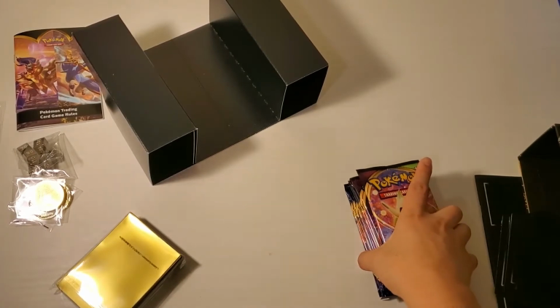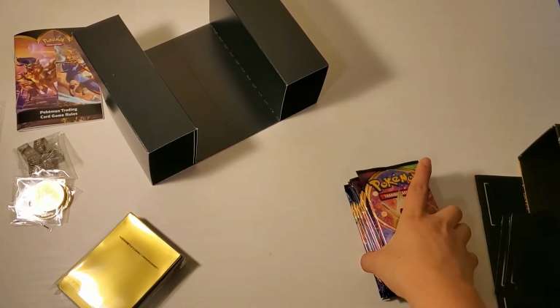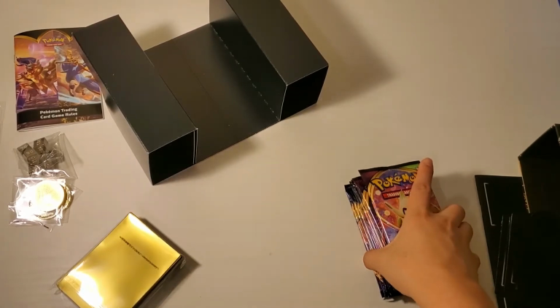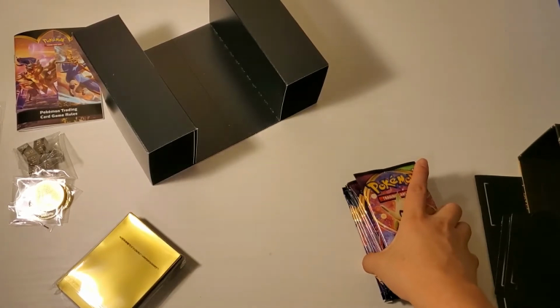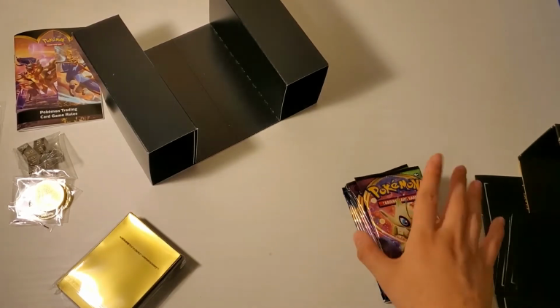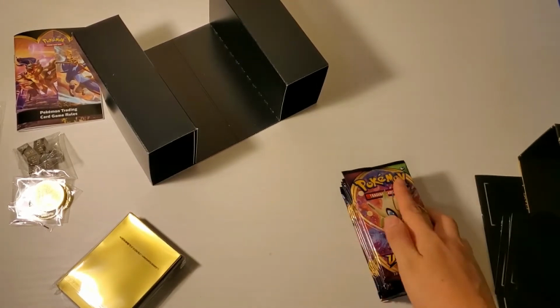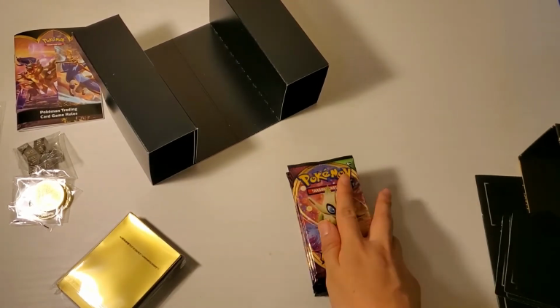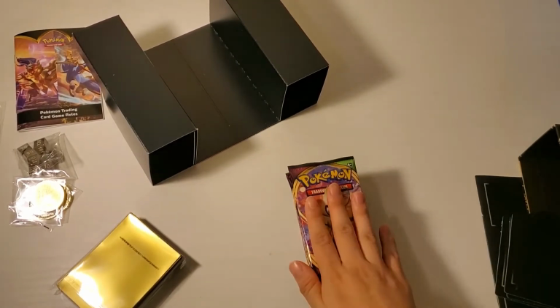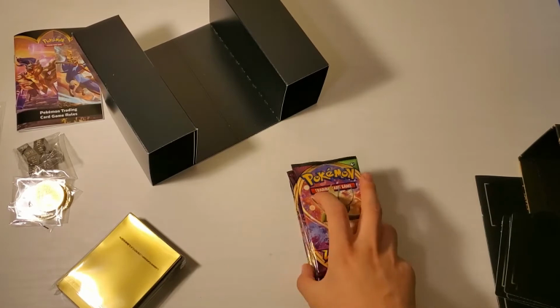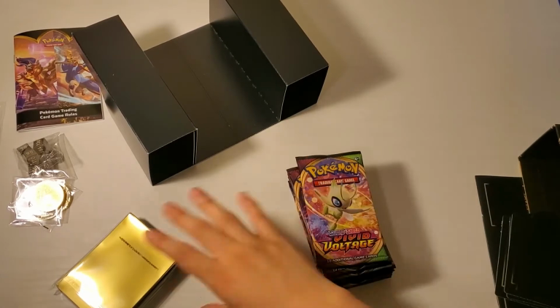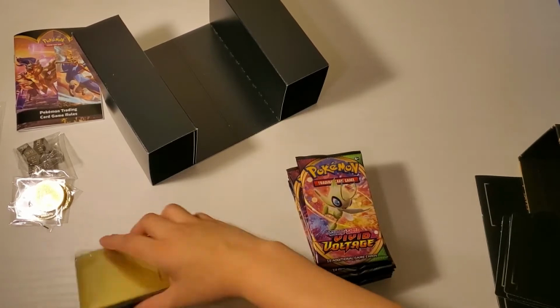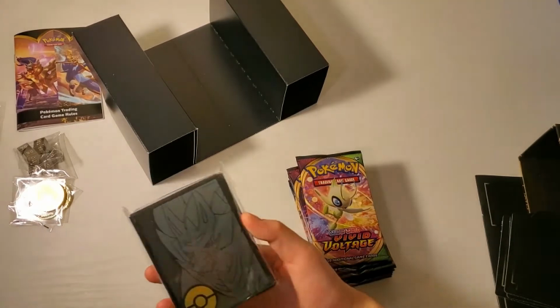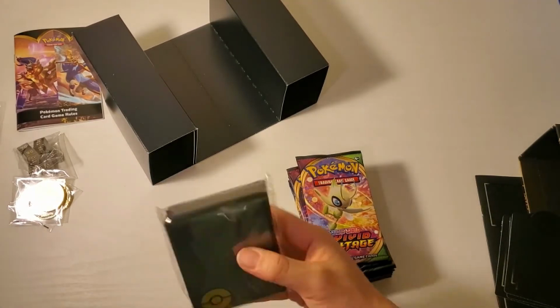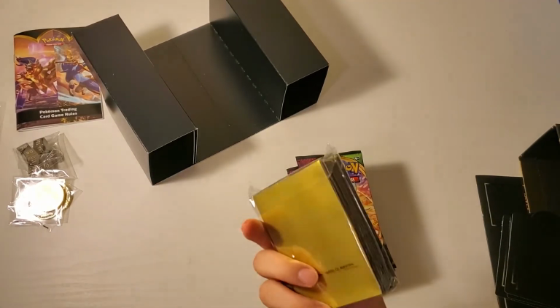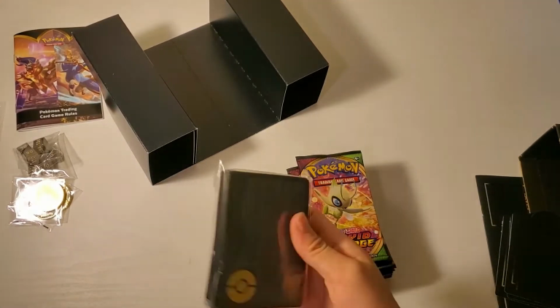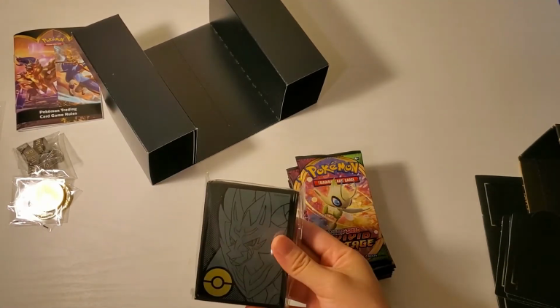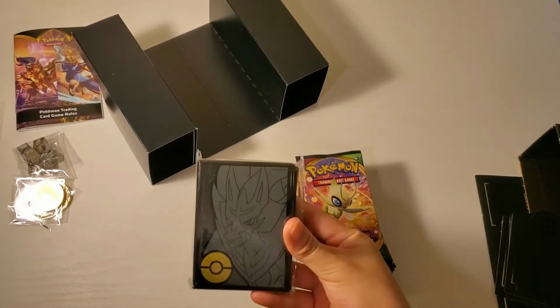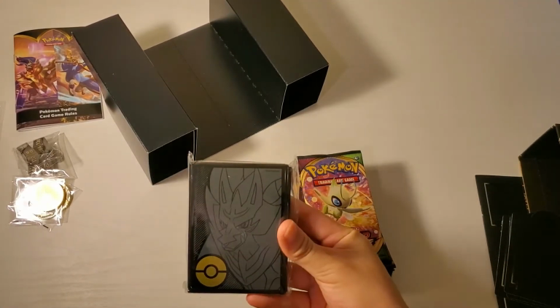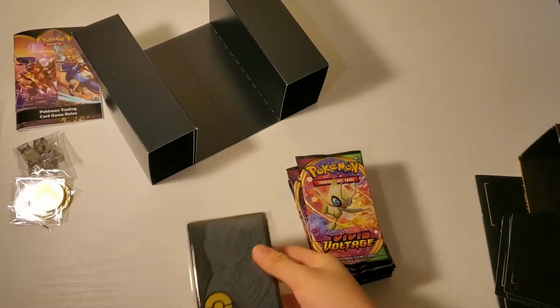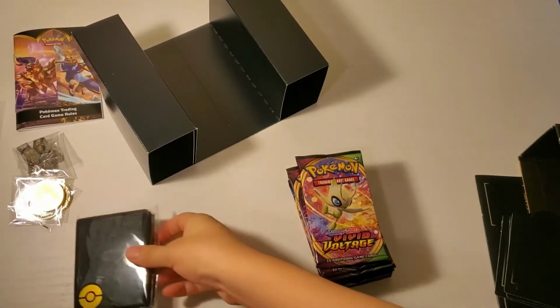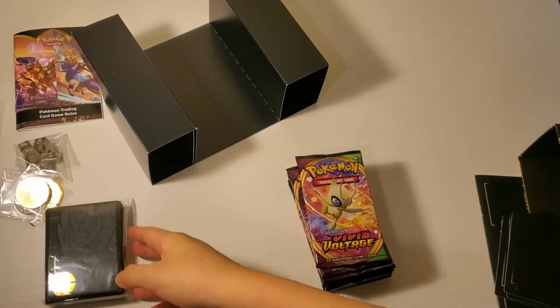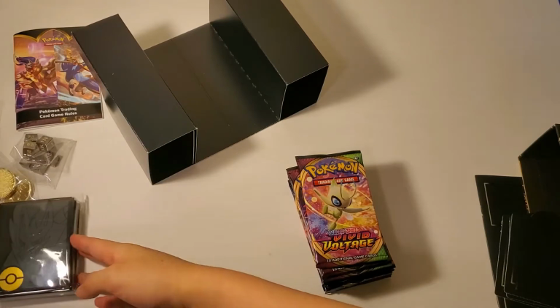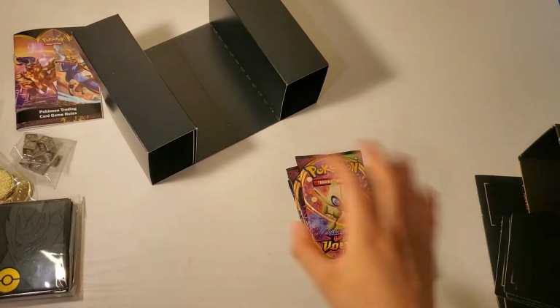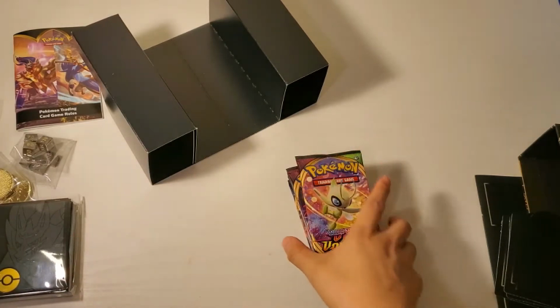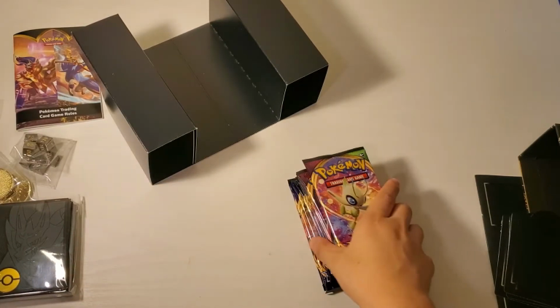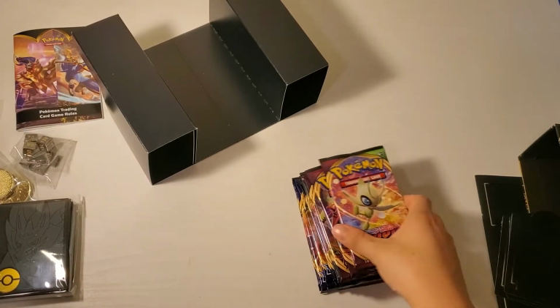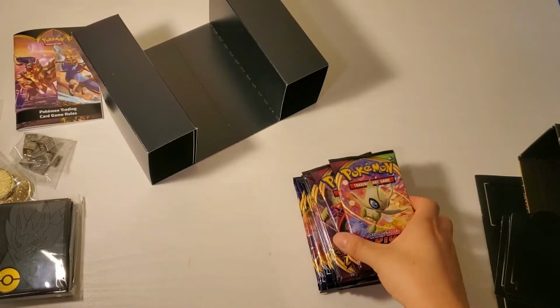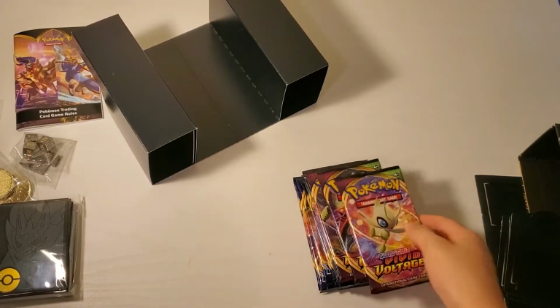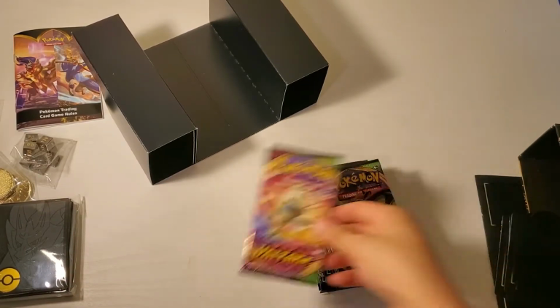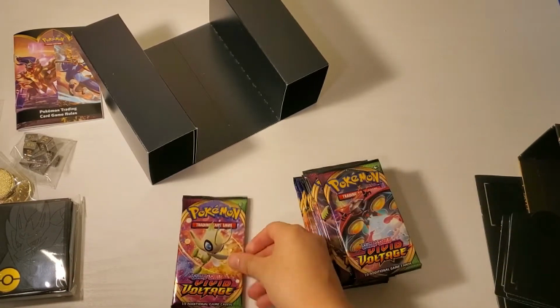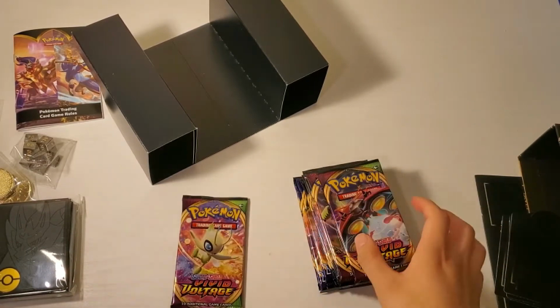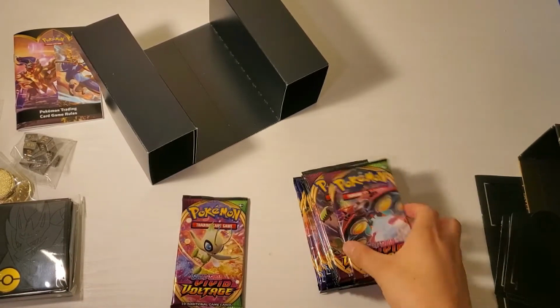We should have 12 booster packs and card sleeves. So these are the 12 booster packs.